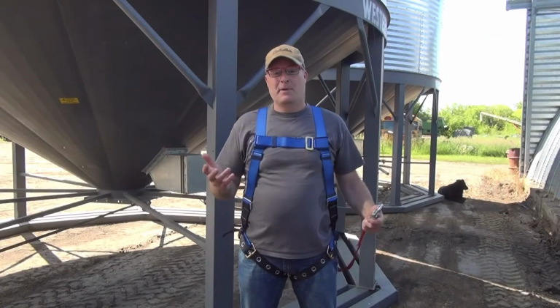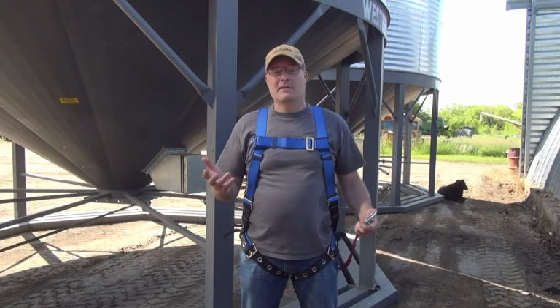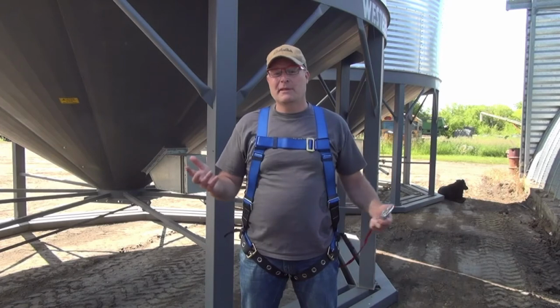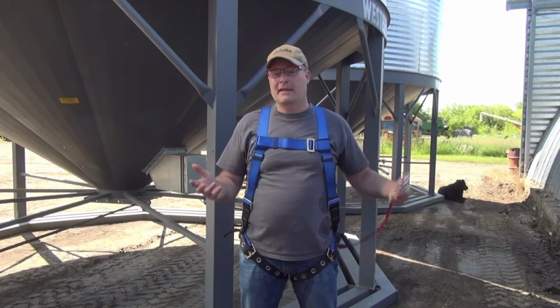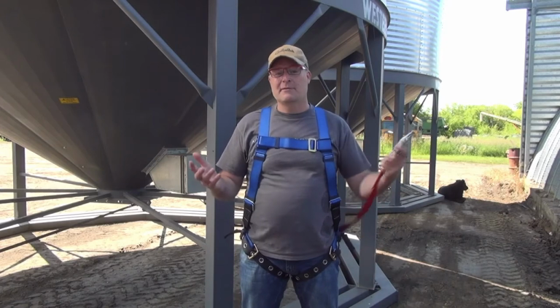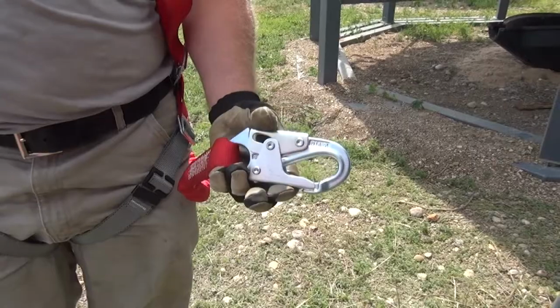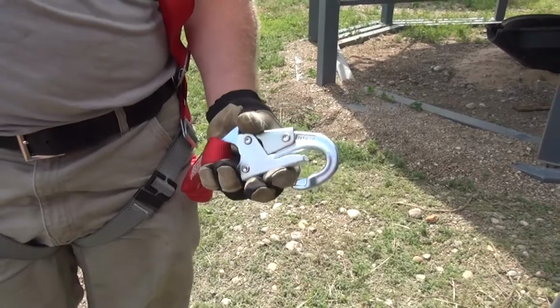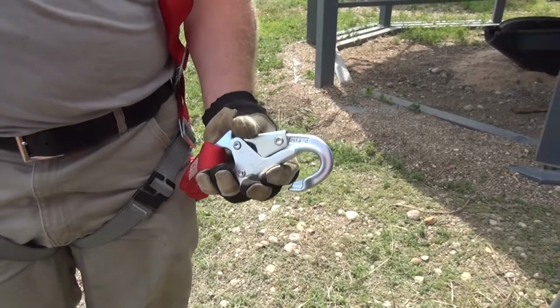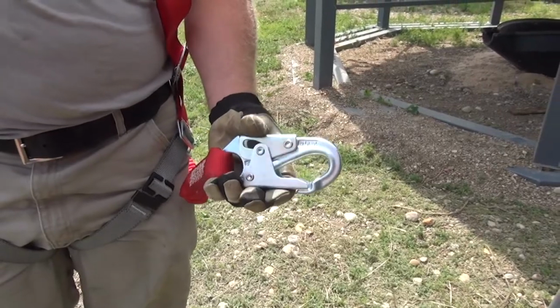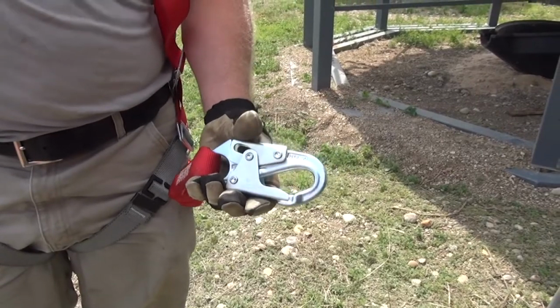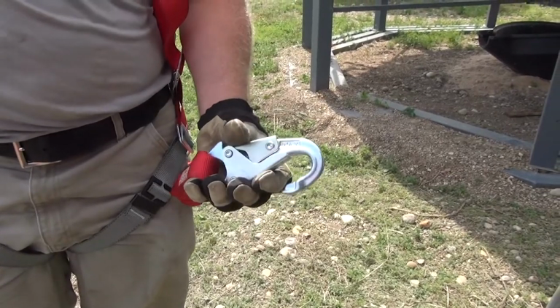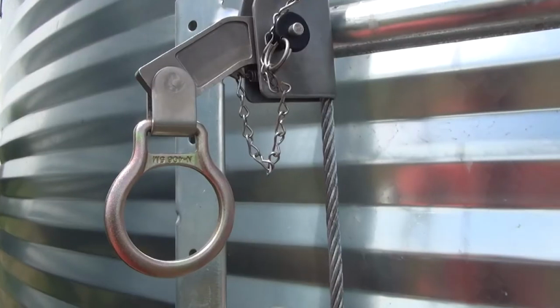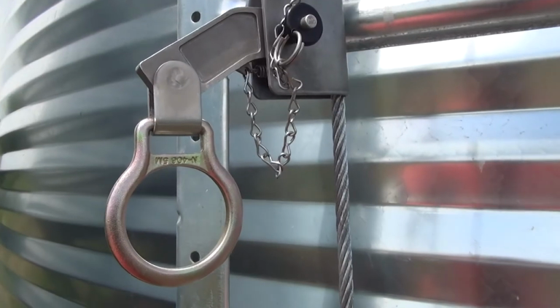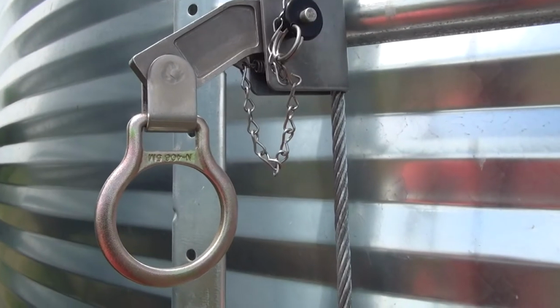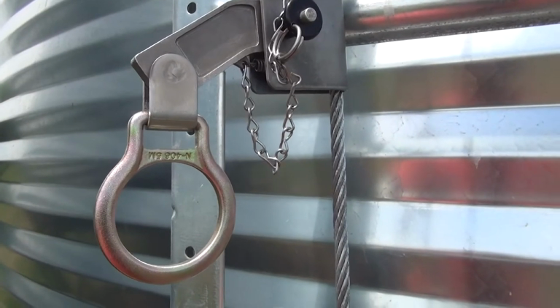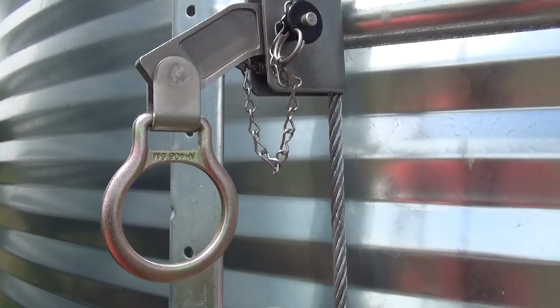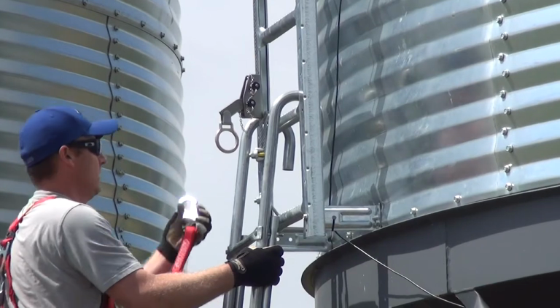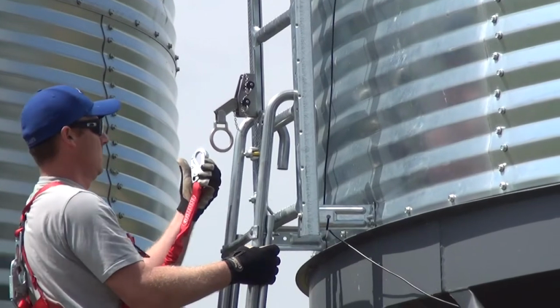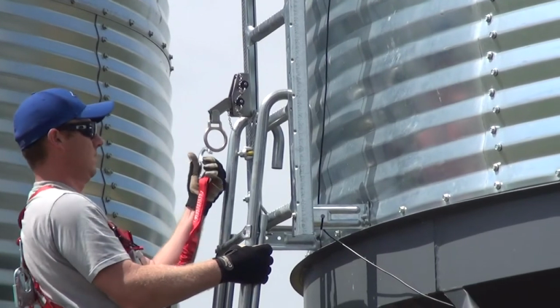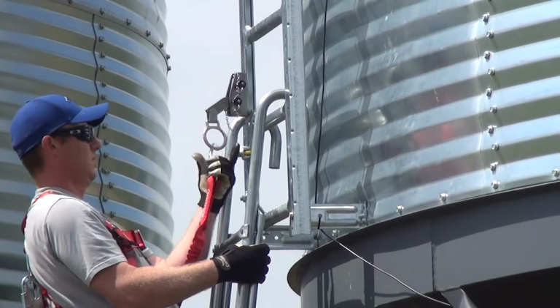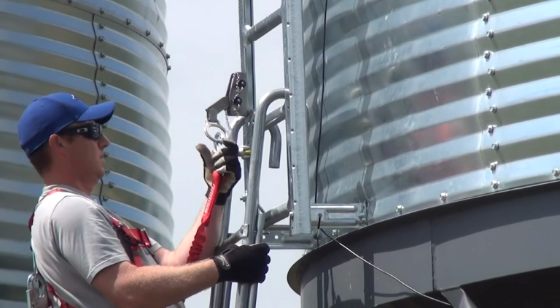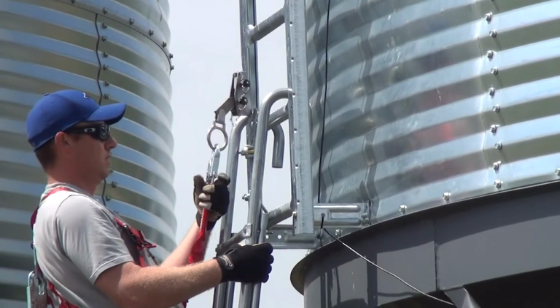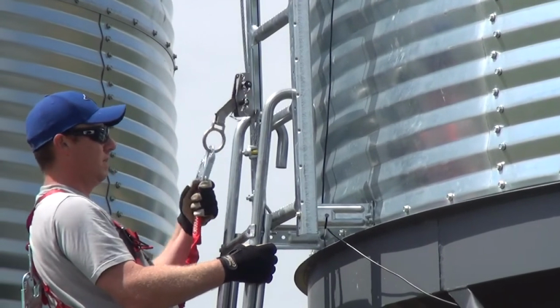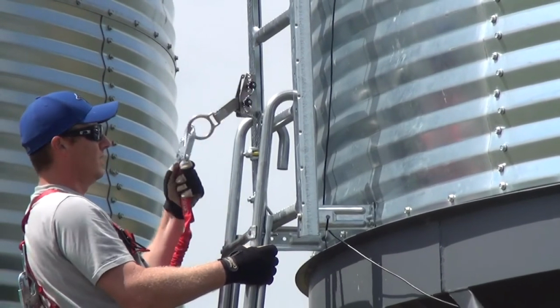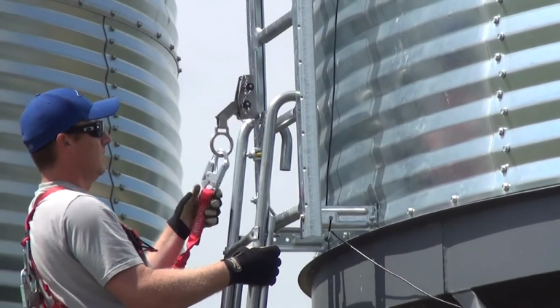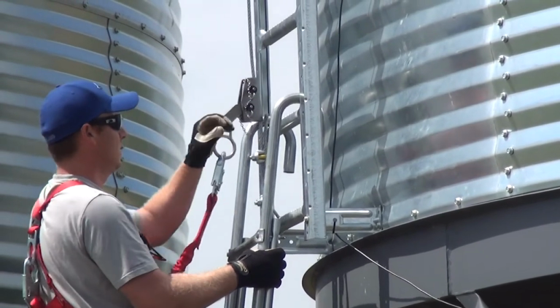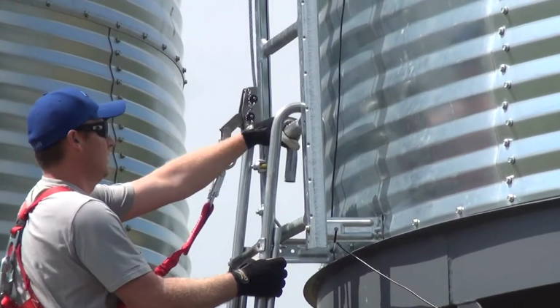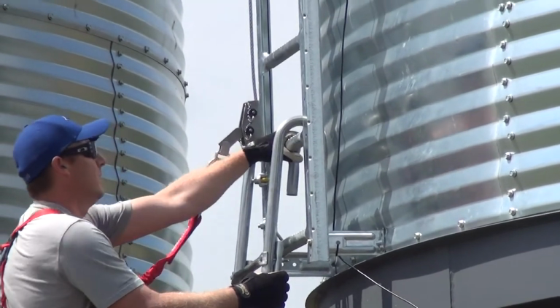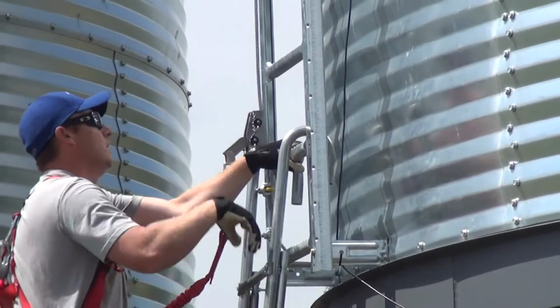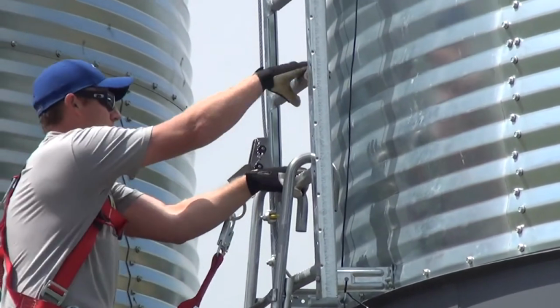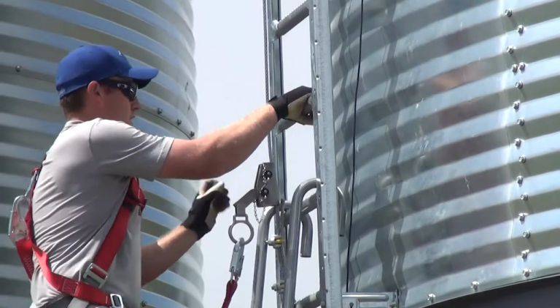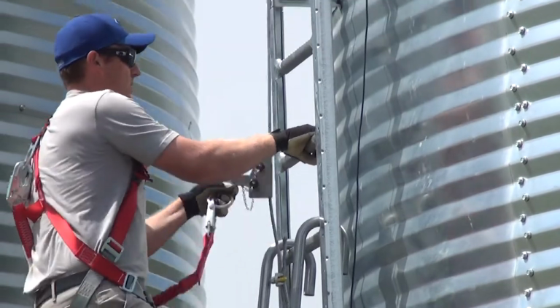Speaking to simplicity and ease of use: if you can snap this carabiner to the D-ring on a wire rope grab, you're using the system, because then it just moves up and down with you as you move through the system.